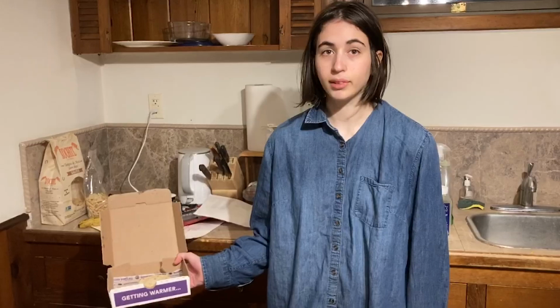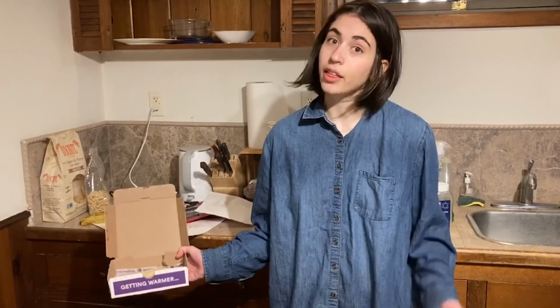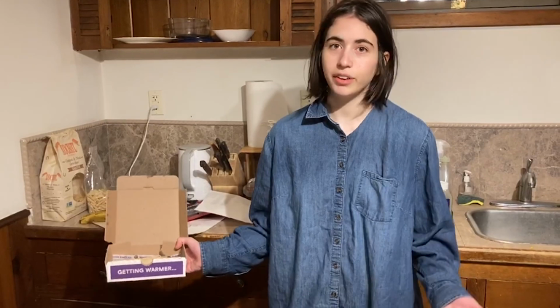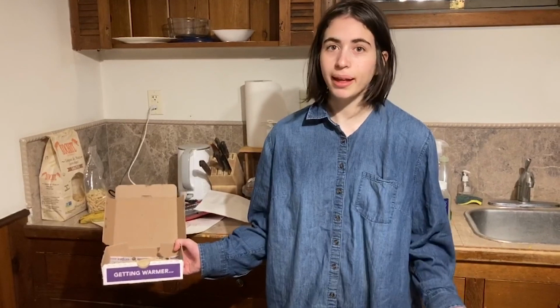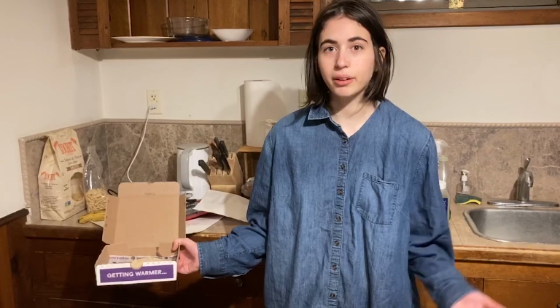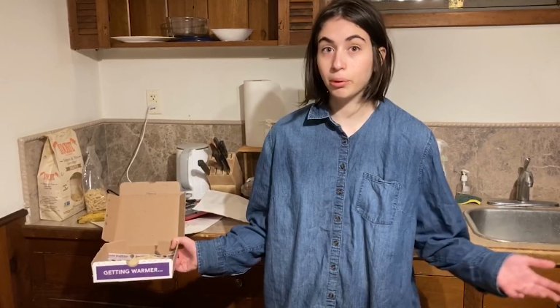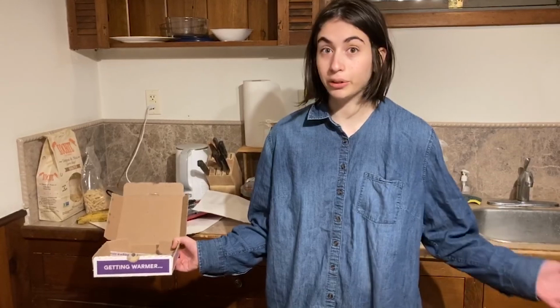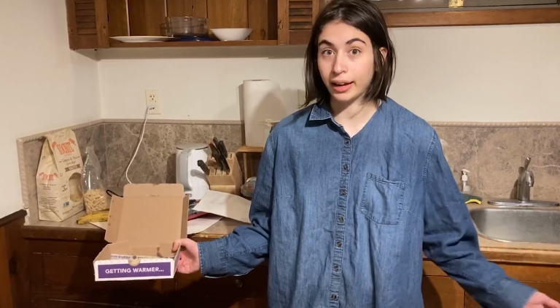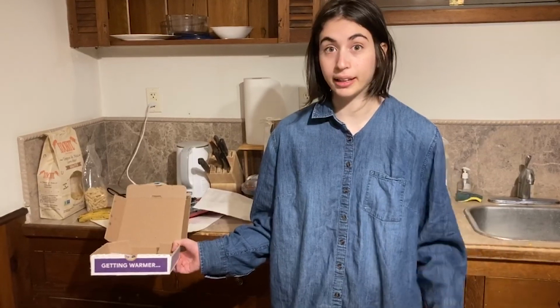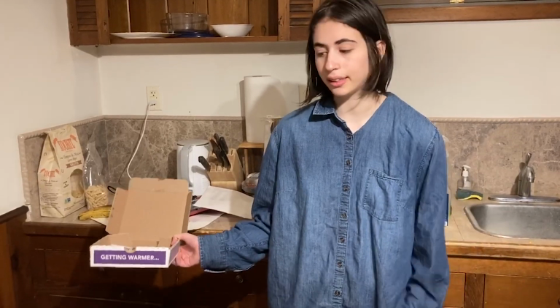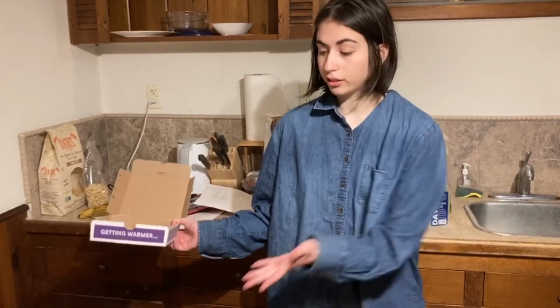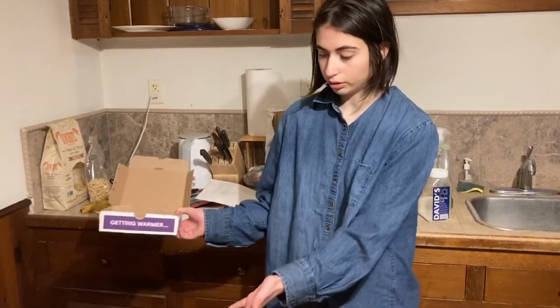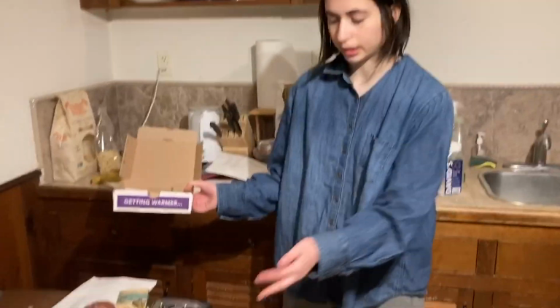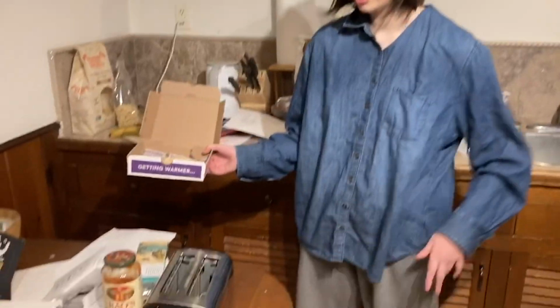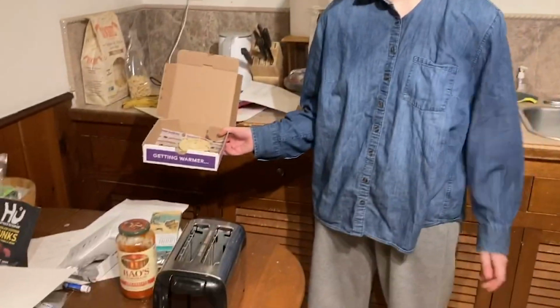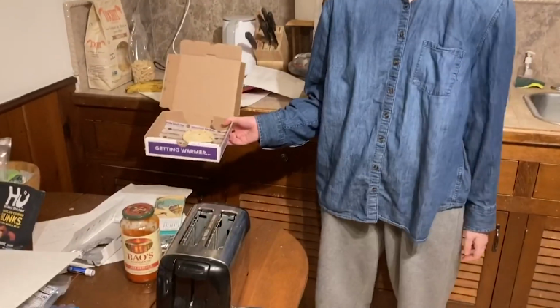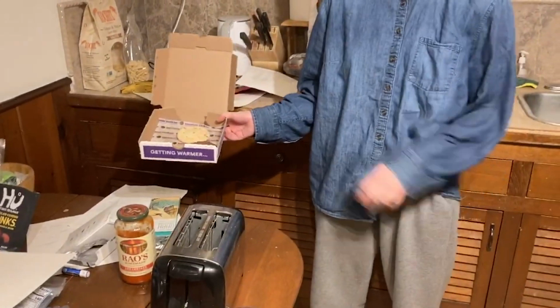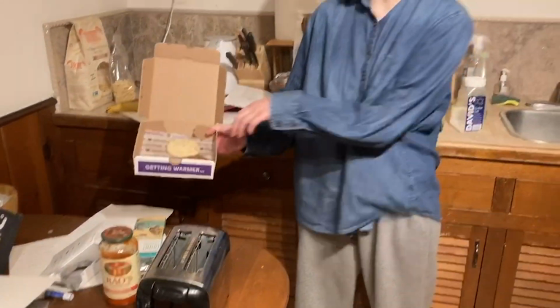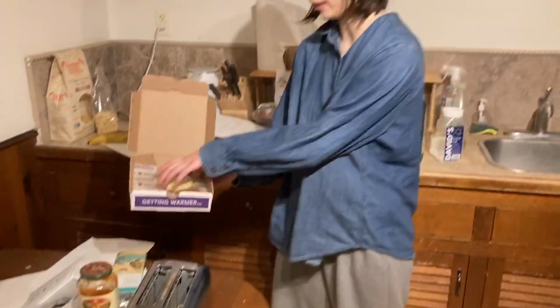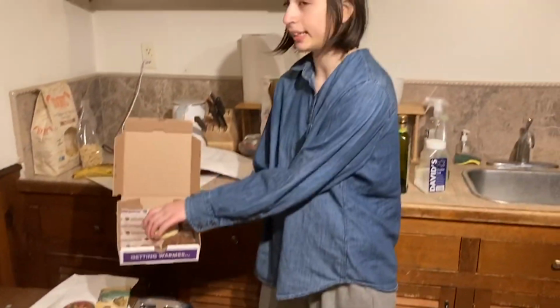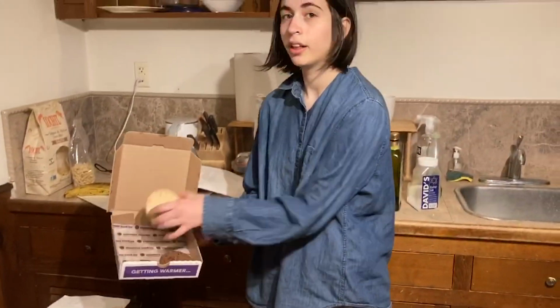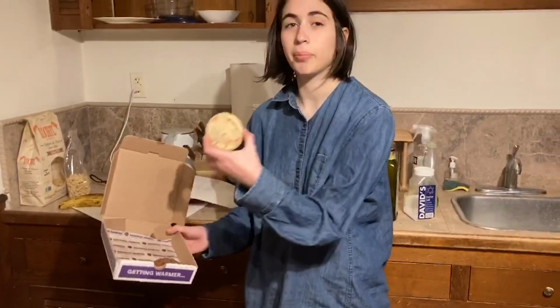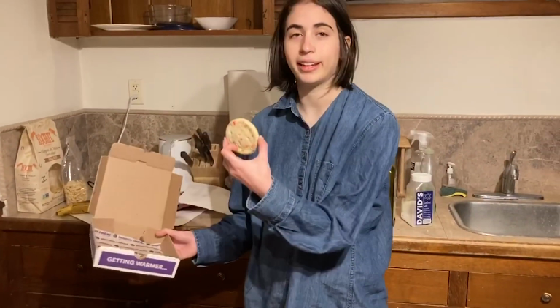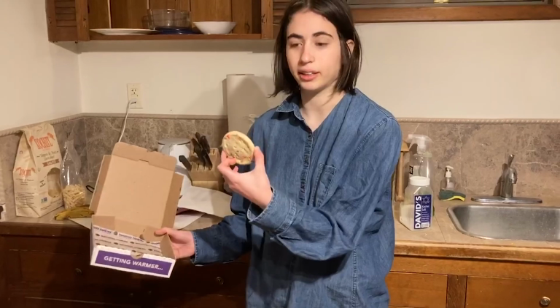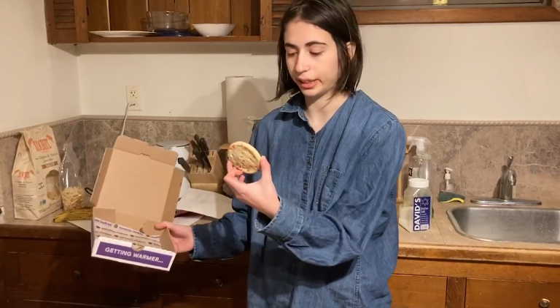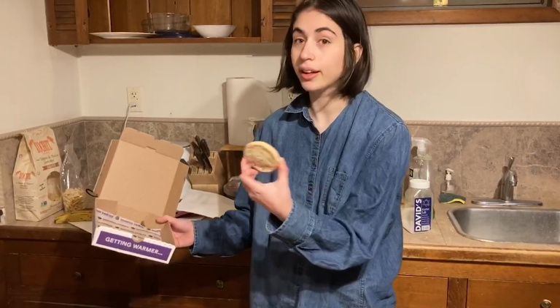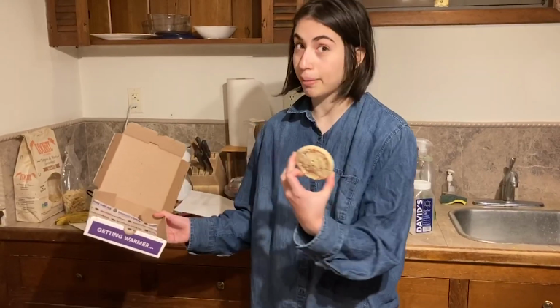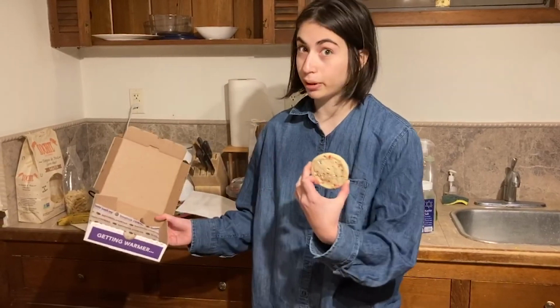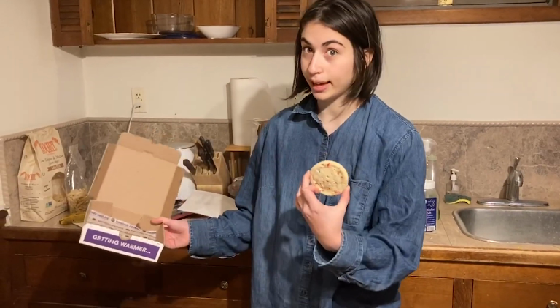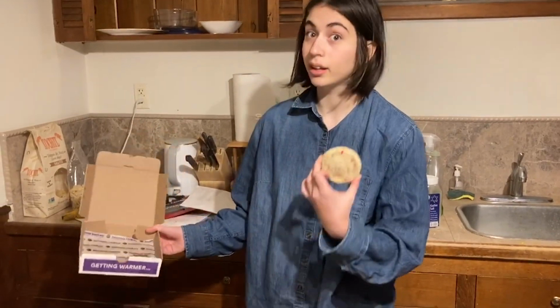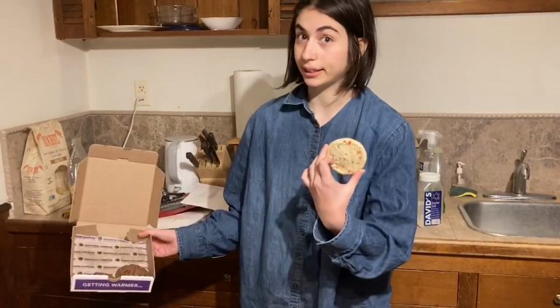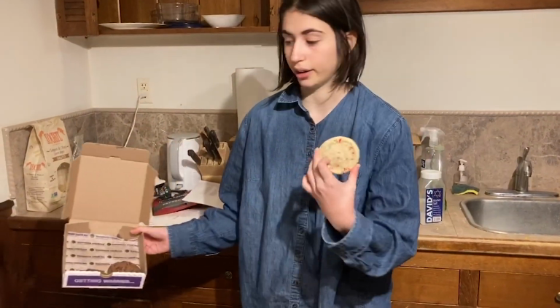The first method that we will be trying is the toaster. For the toaster I will be using the birthday cake cookie. Happy birthday, let's go.